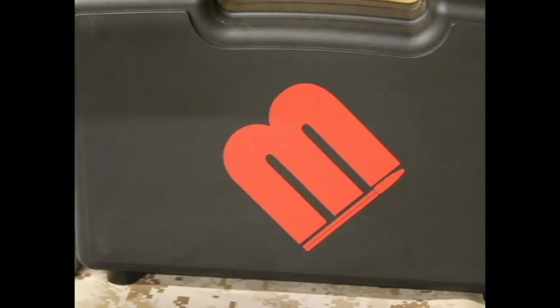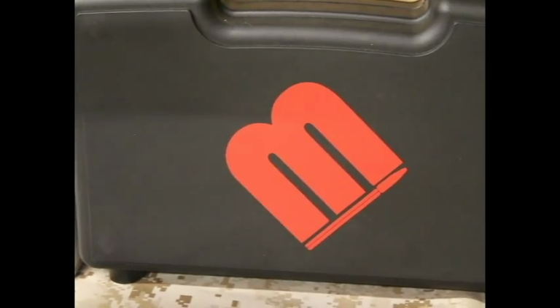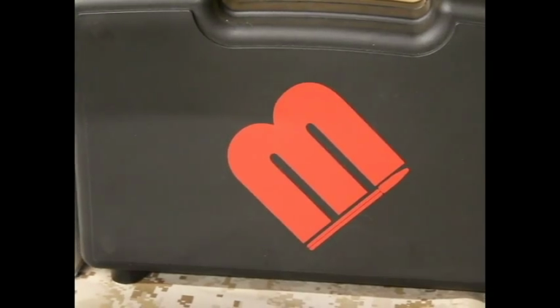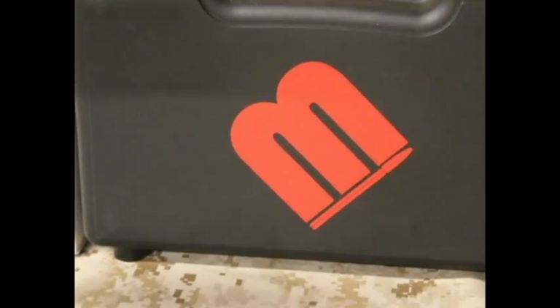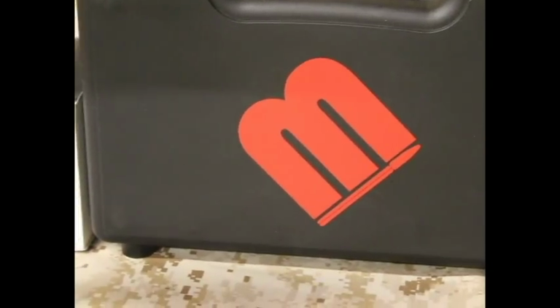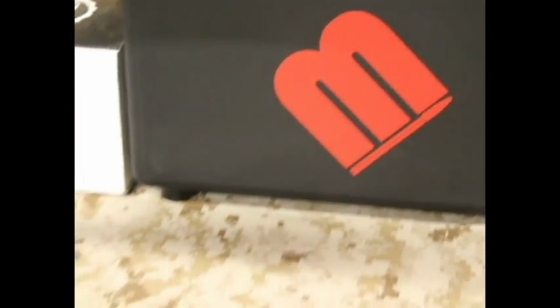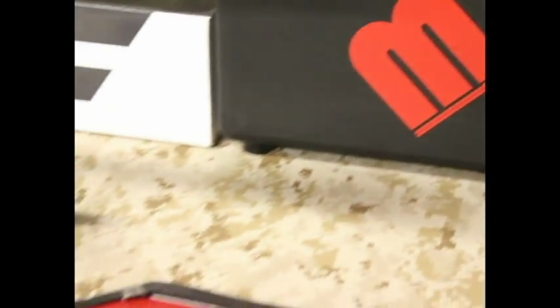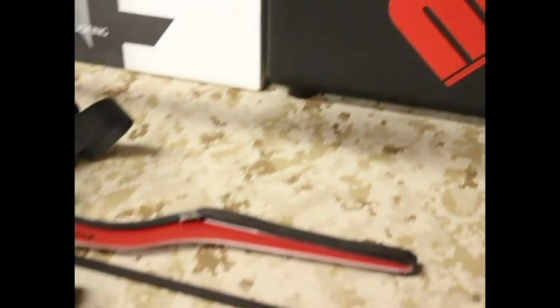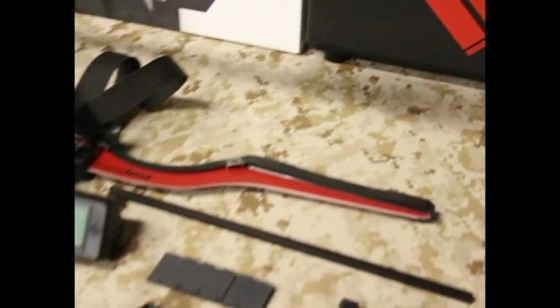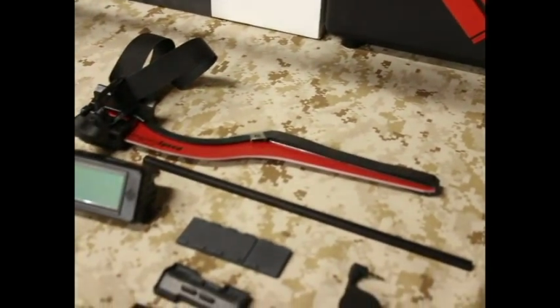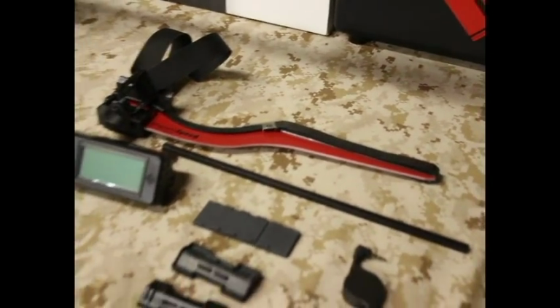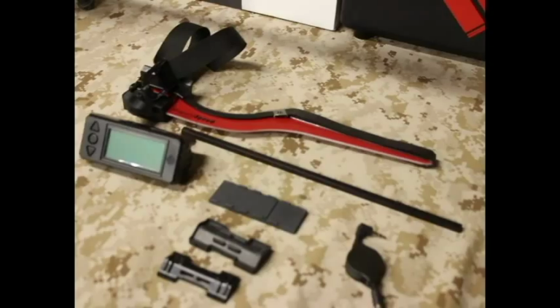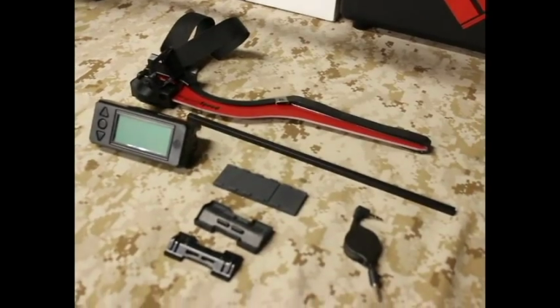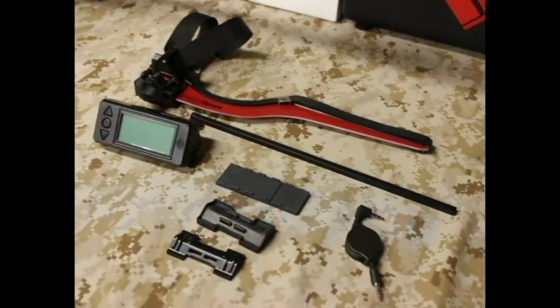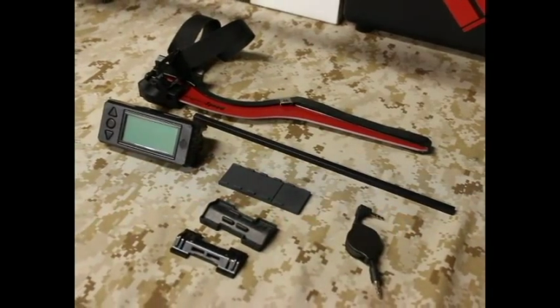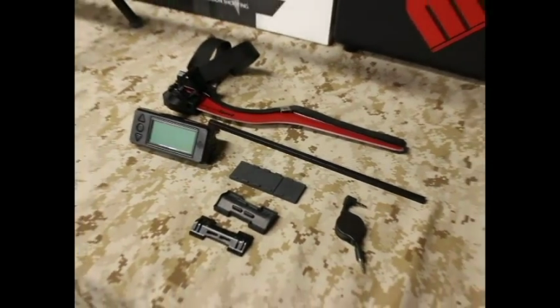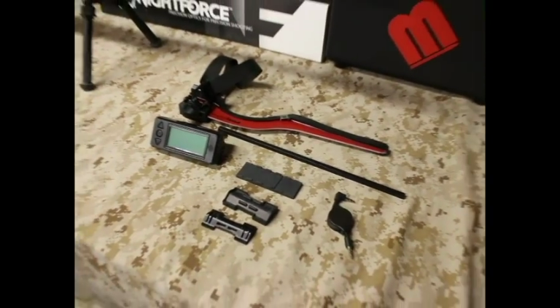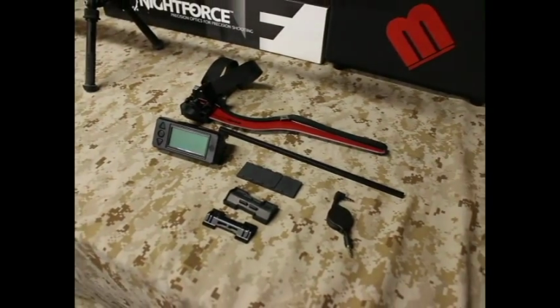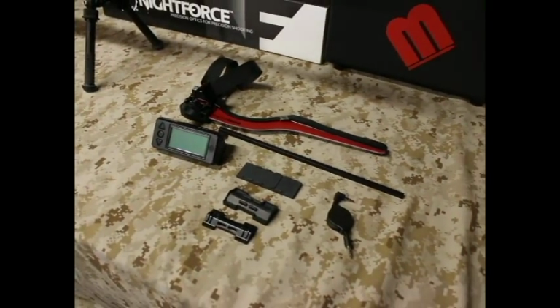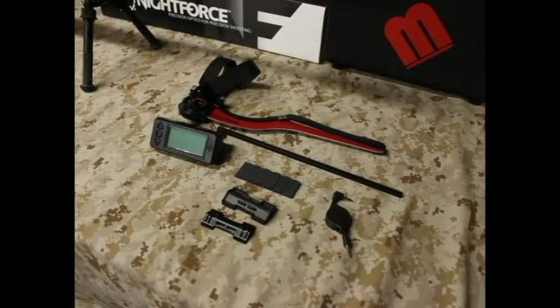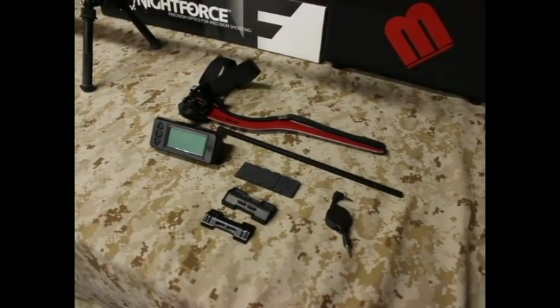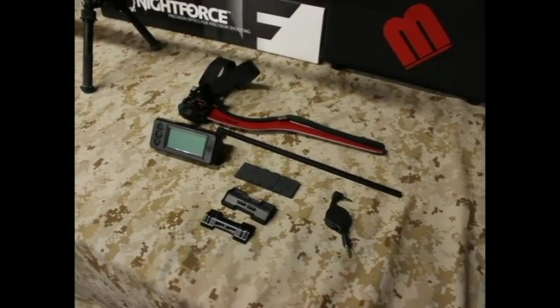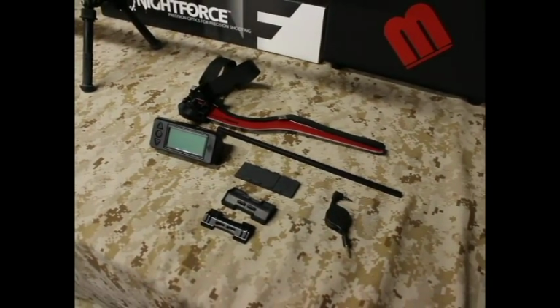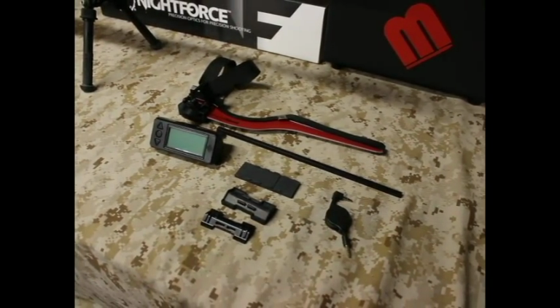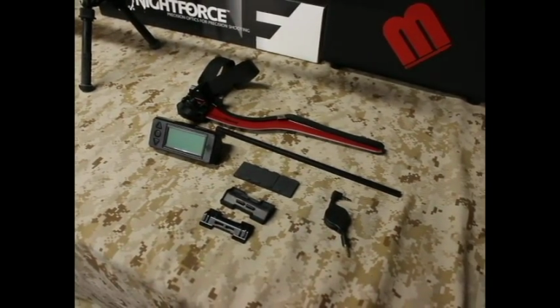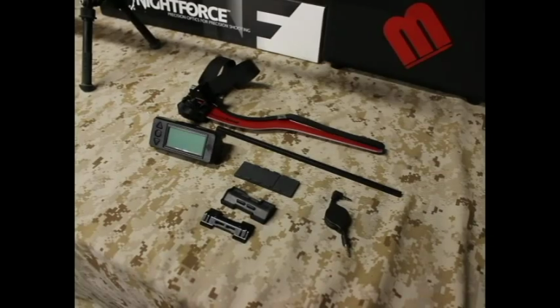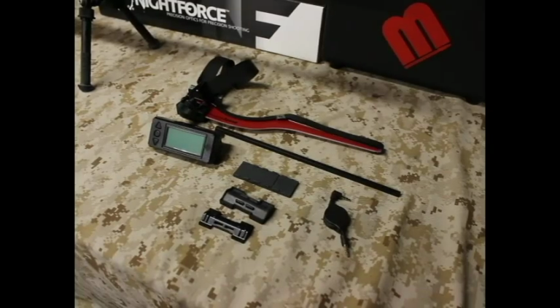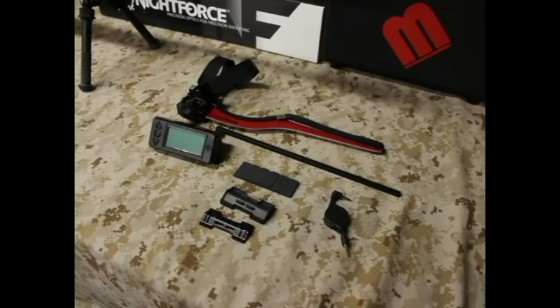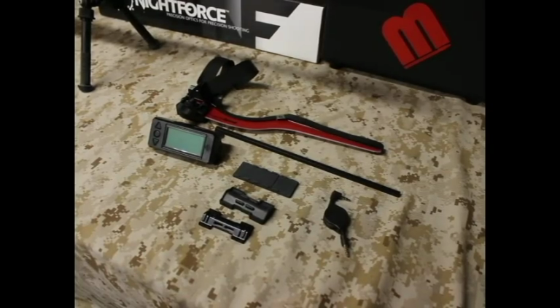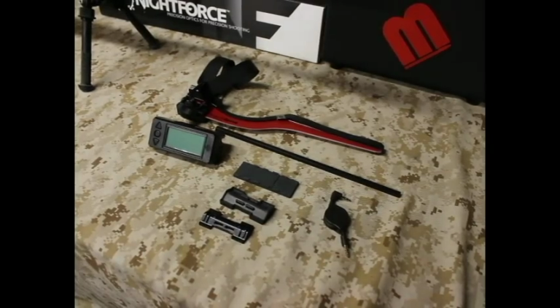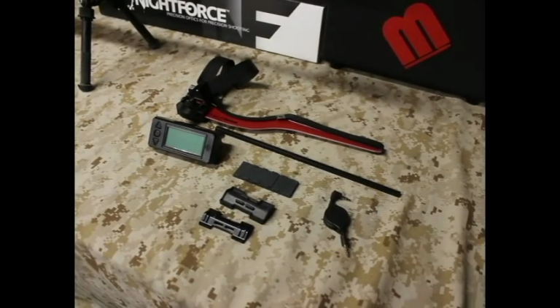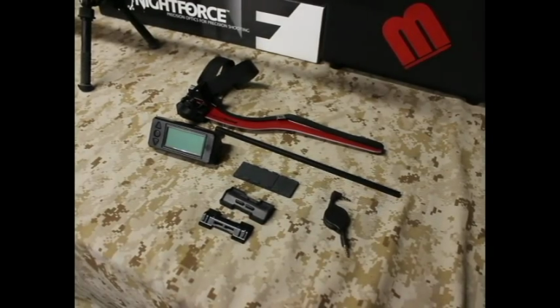YouTube, what is up? It's AD with US Squads. I hope you're having a kick-ass day. Today, I am going to show you how to install the V3 MagnetoSpeed onto the business end of a rifle.